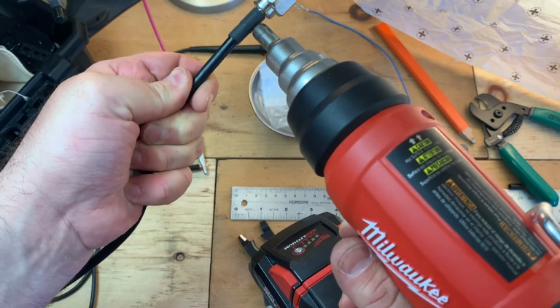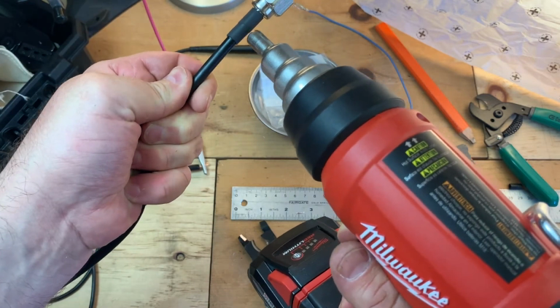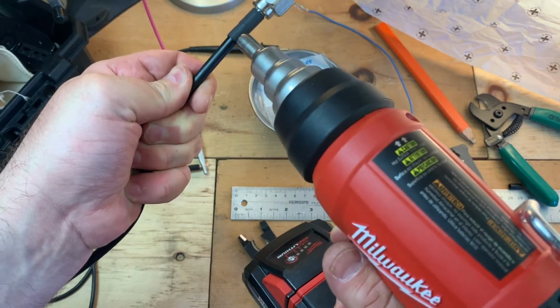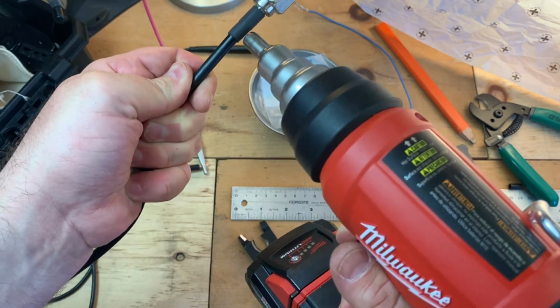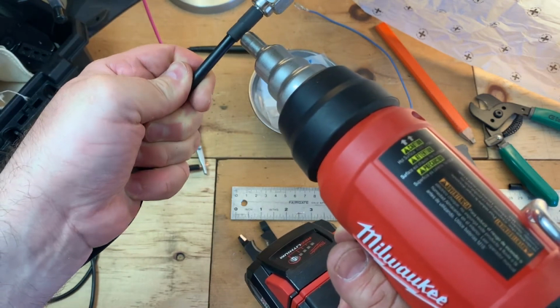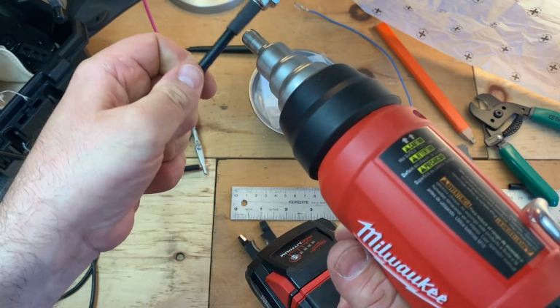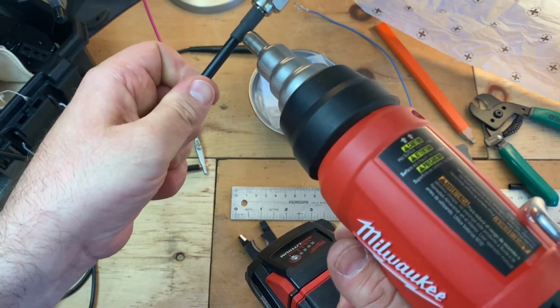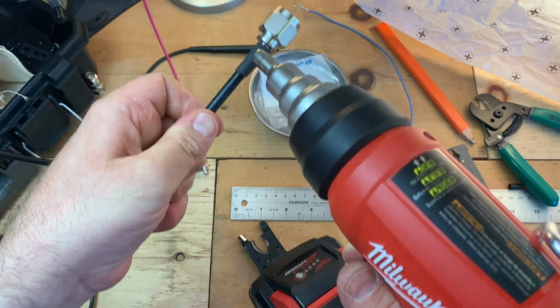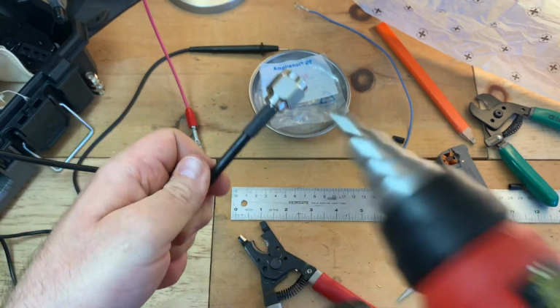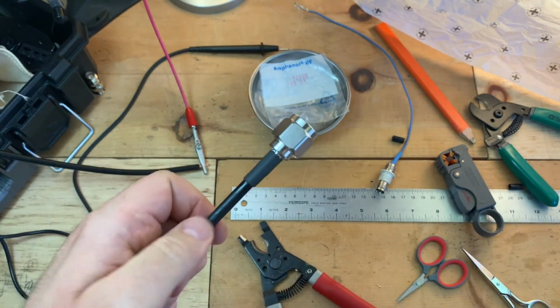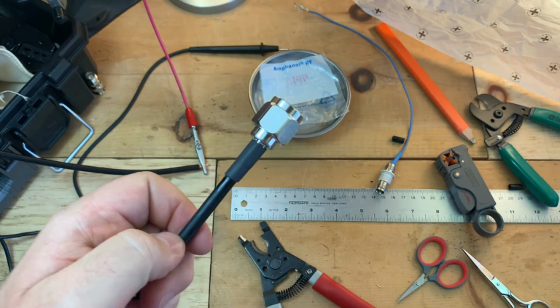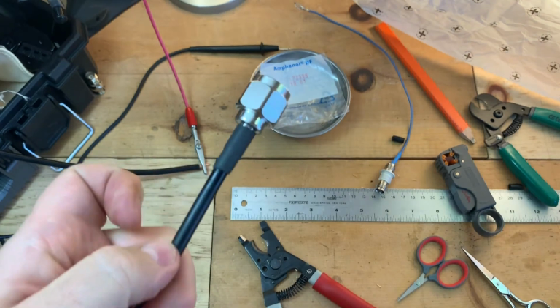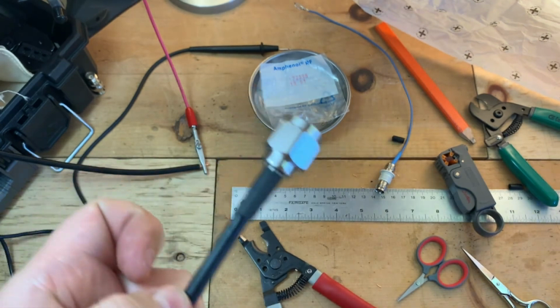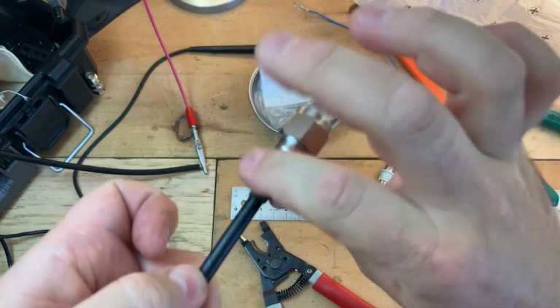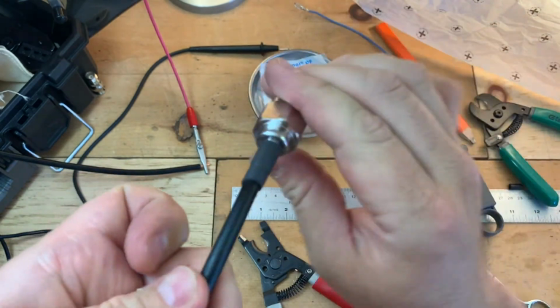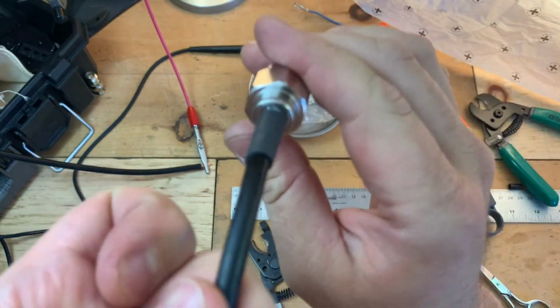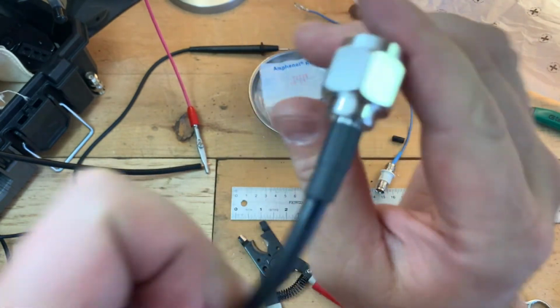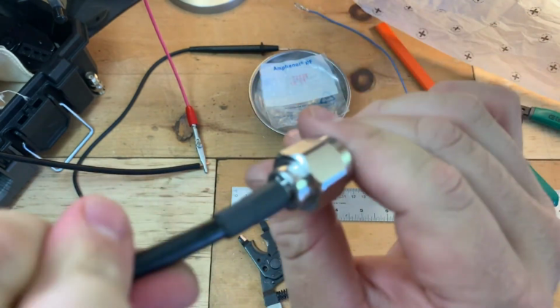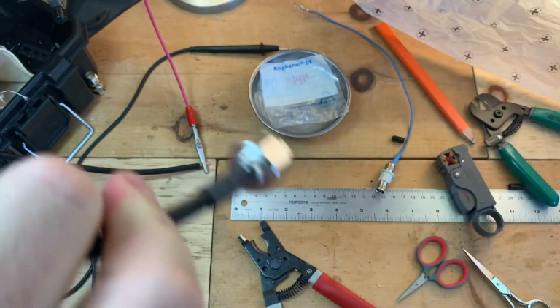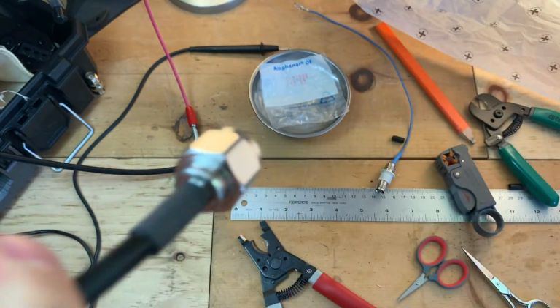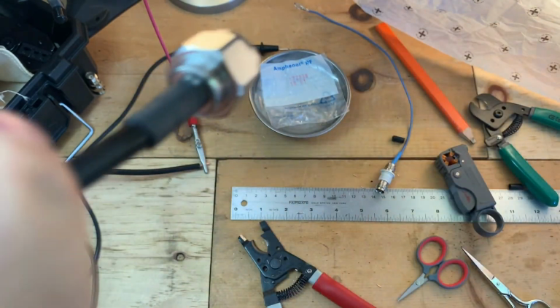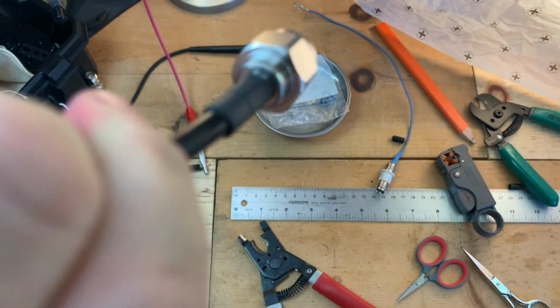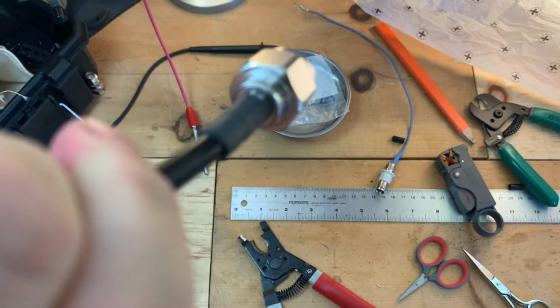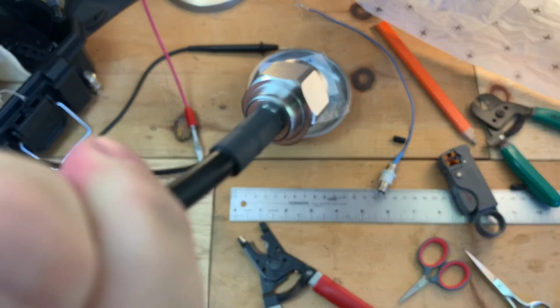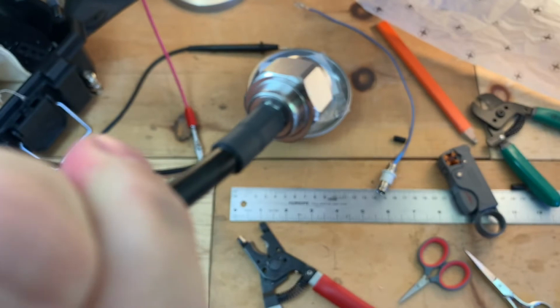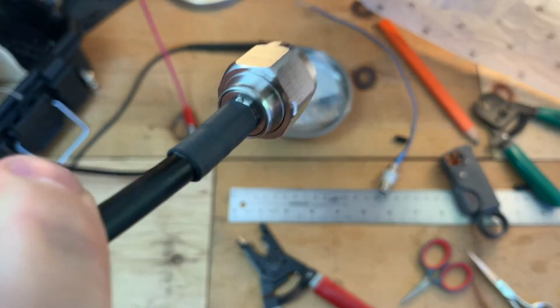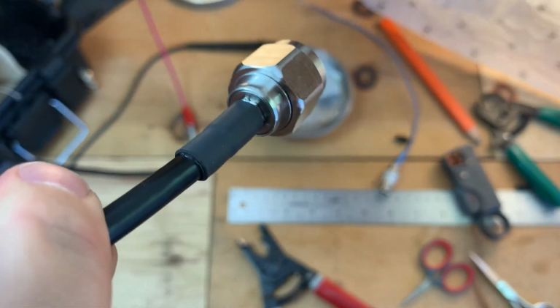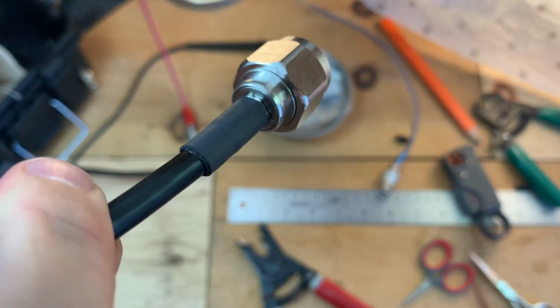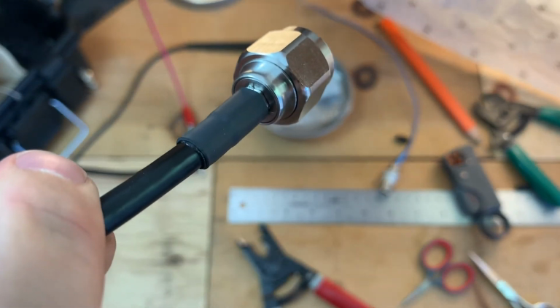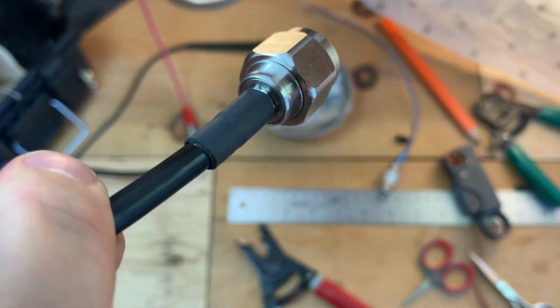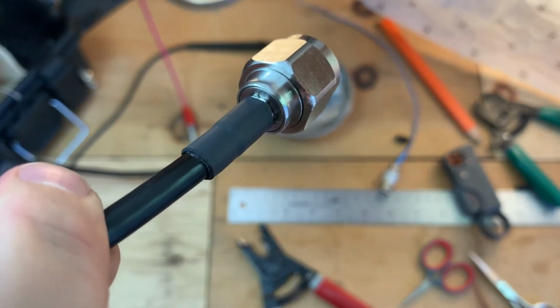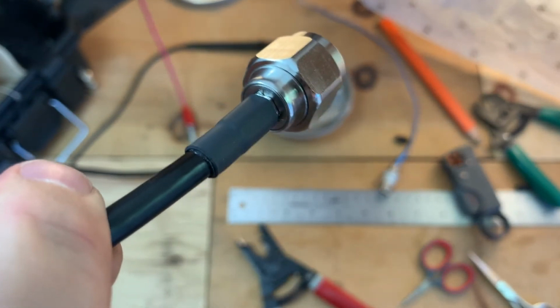Once this is heated up enough, you'll notice that it's pretty hot, but also you'll notice that the glue starts to seep out, which you can just barely see there.